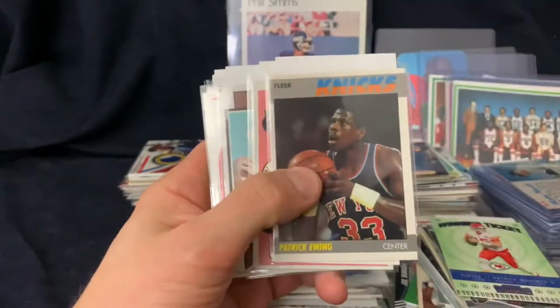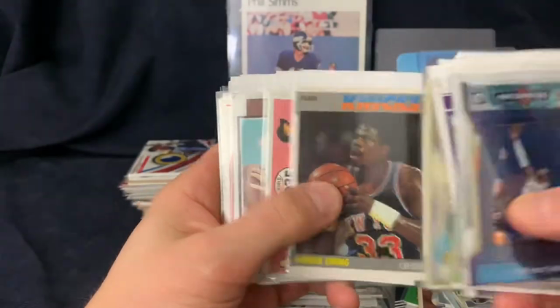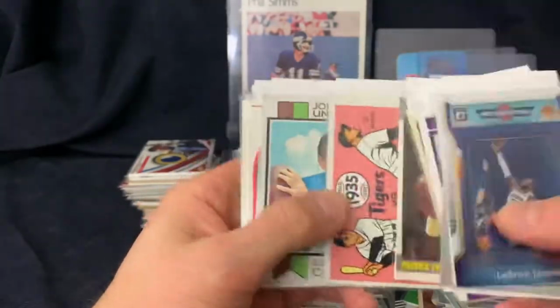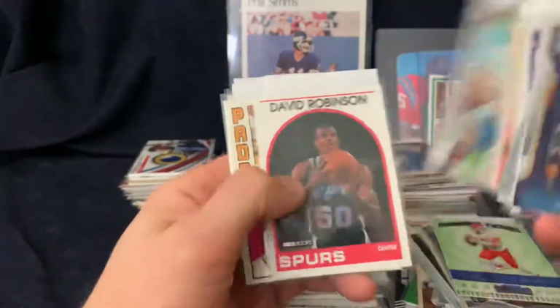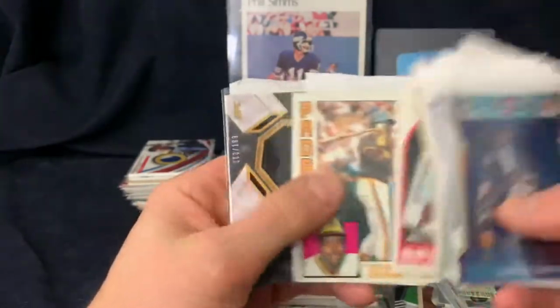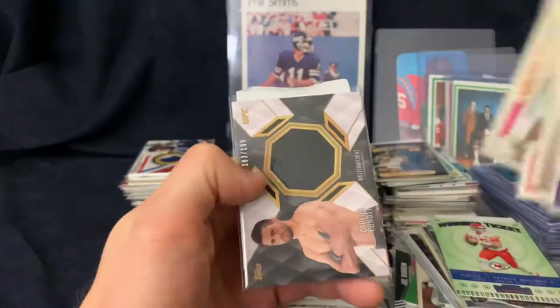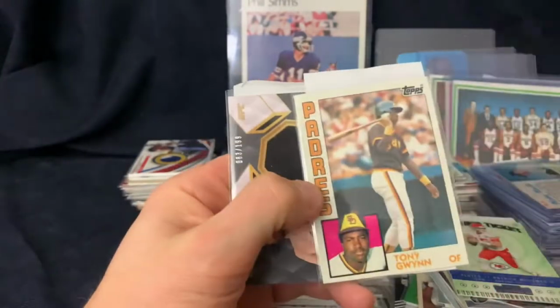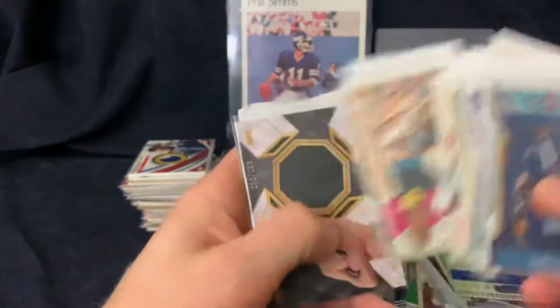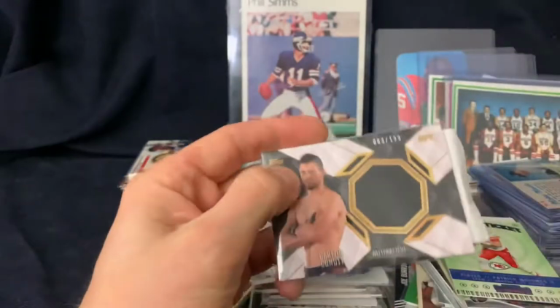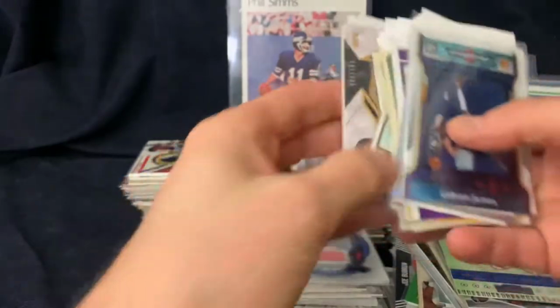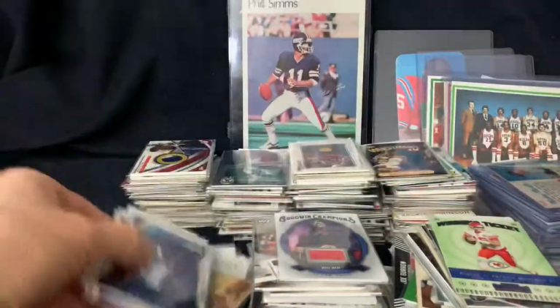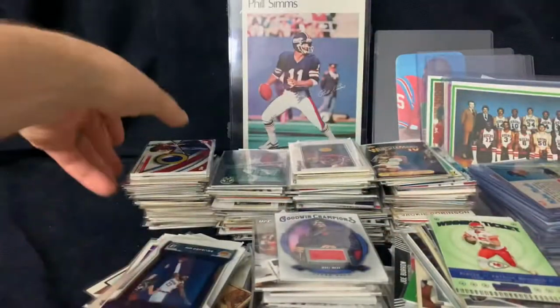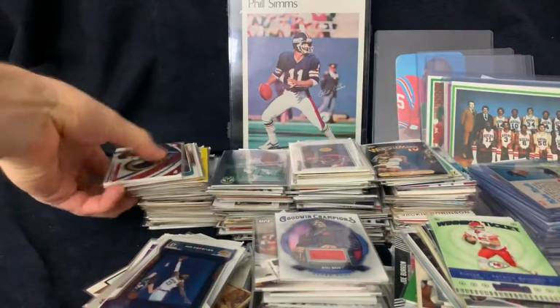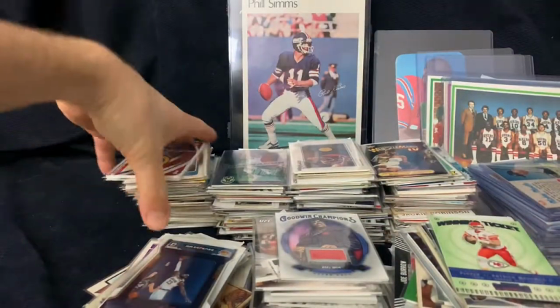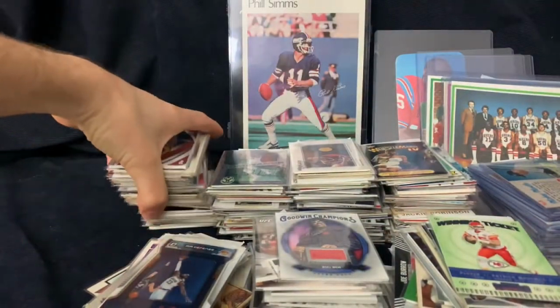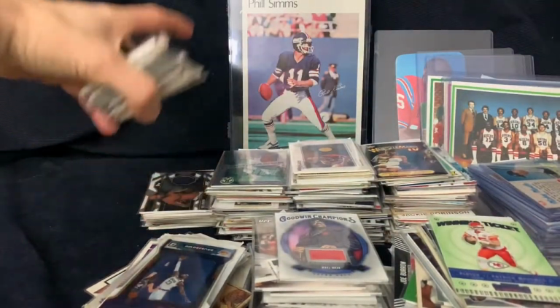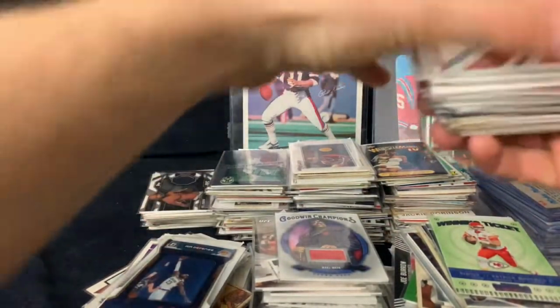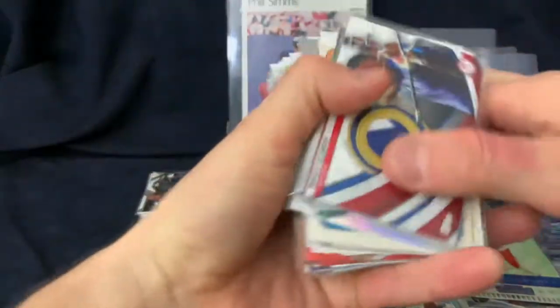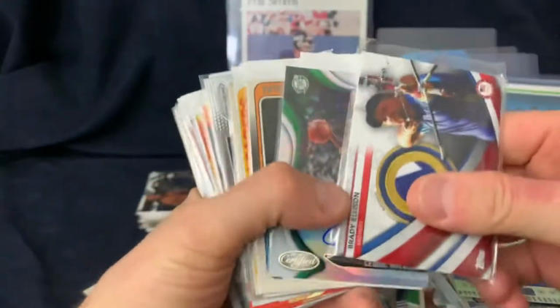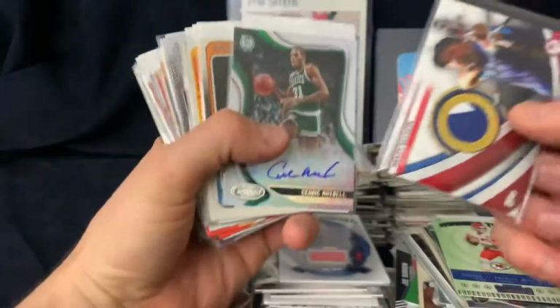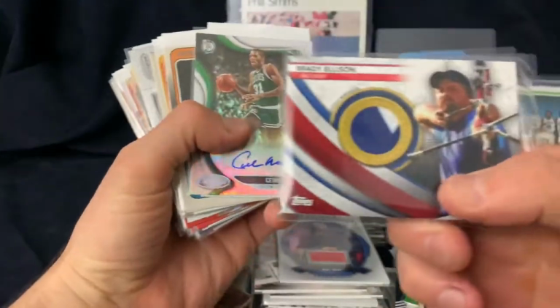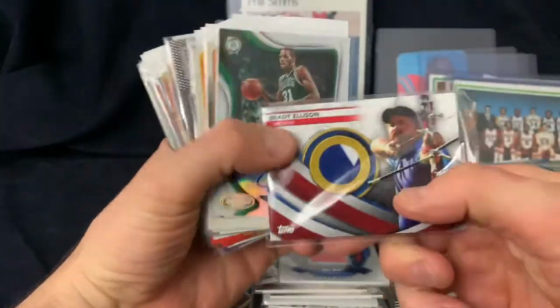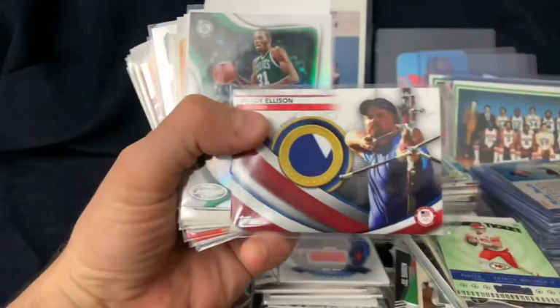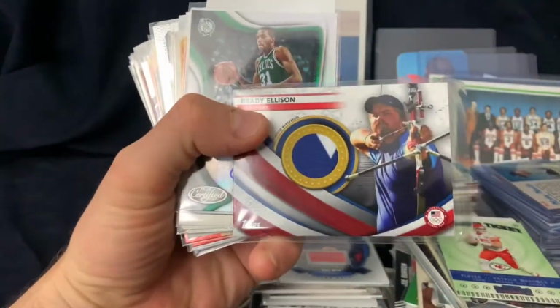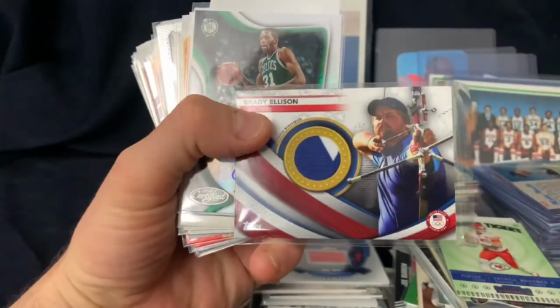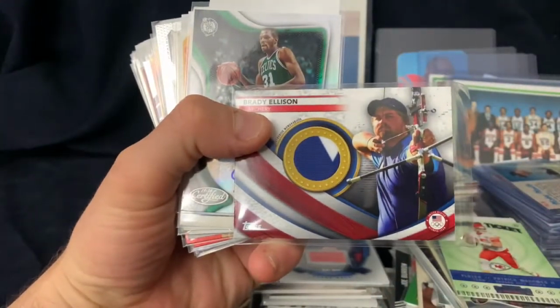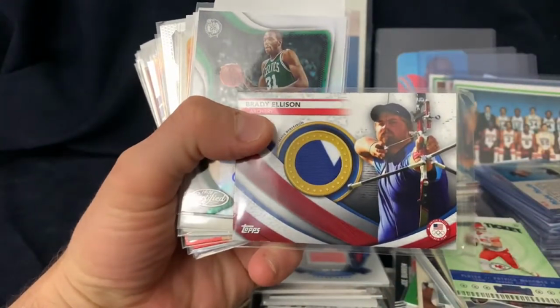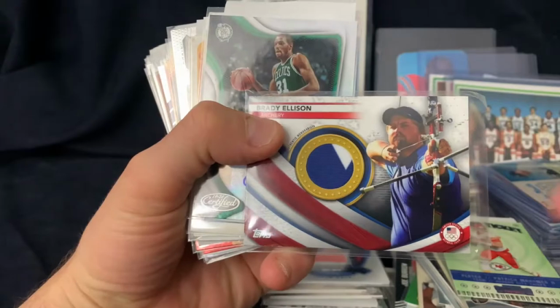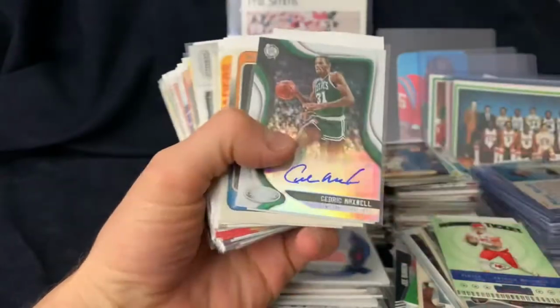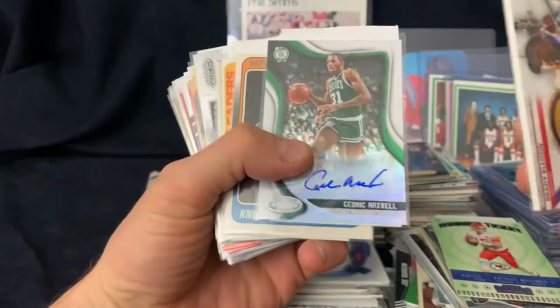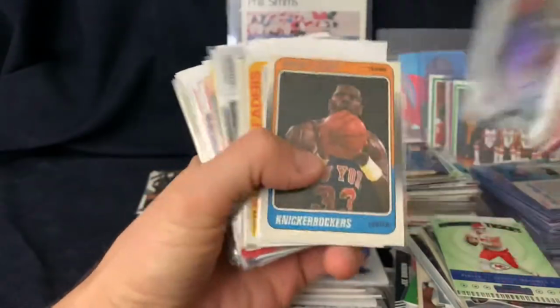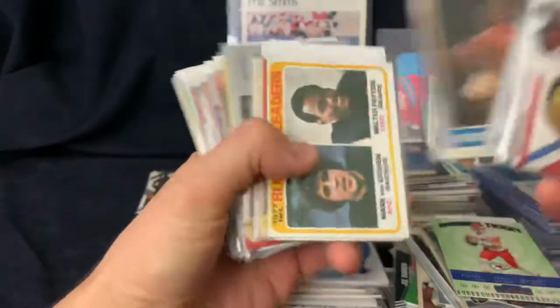Ewing second year, Gwynn second year, more UFC patches. USA Olympics patch - archery. Cedric Maxwell auto.